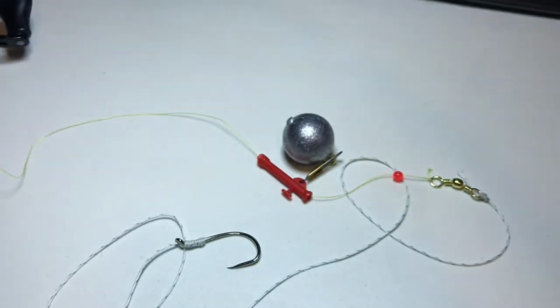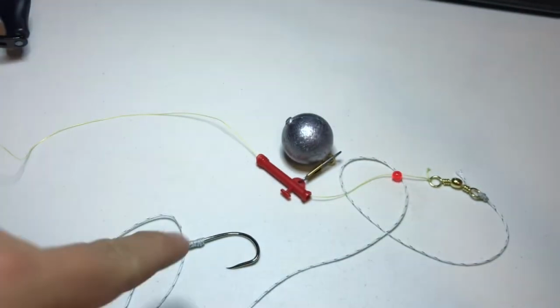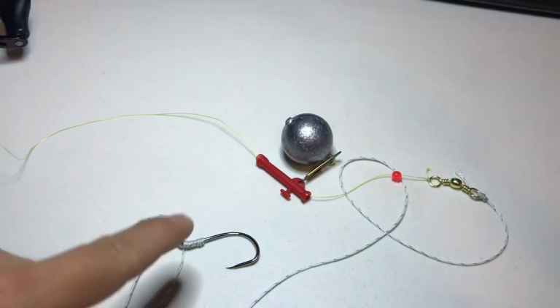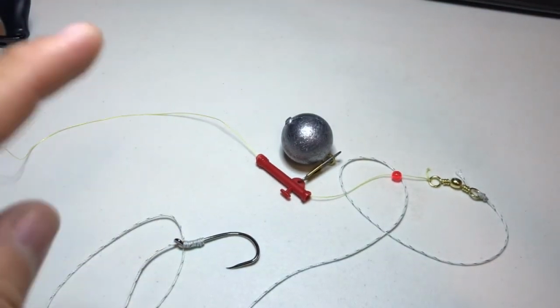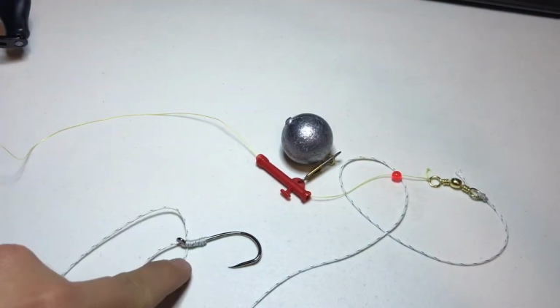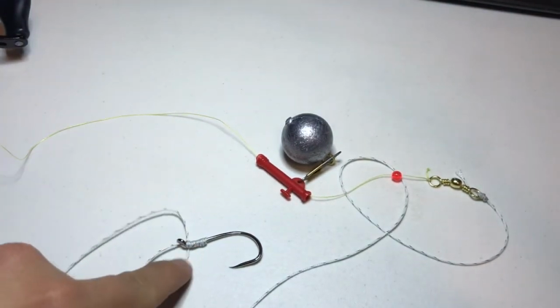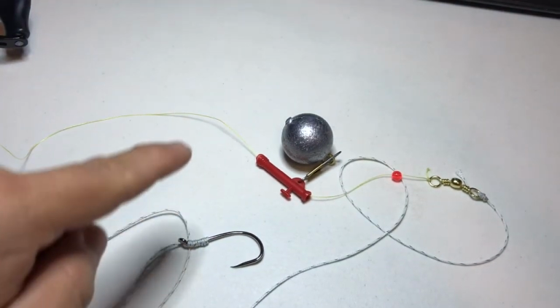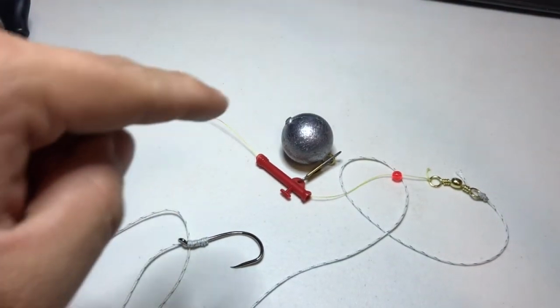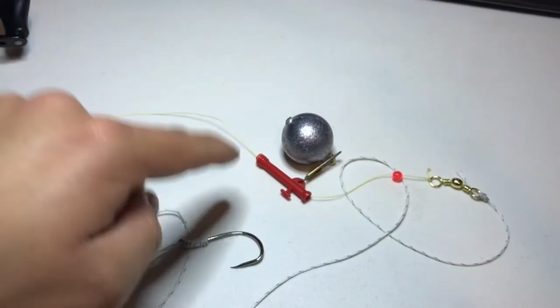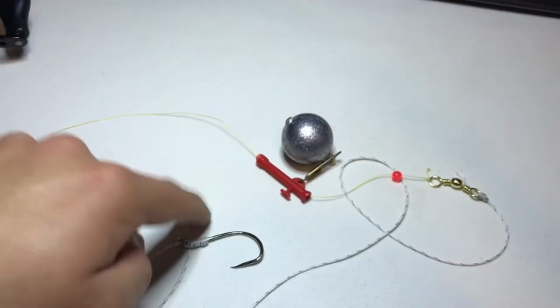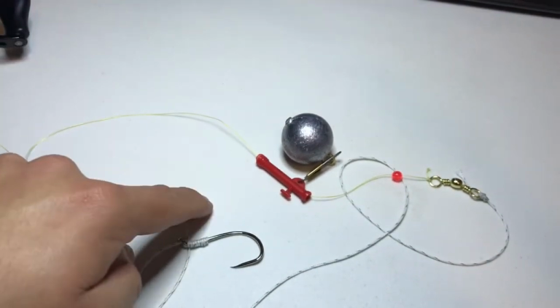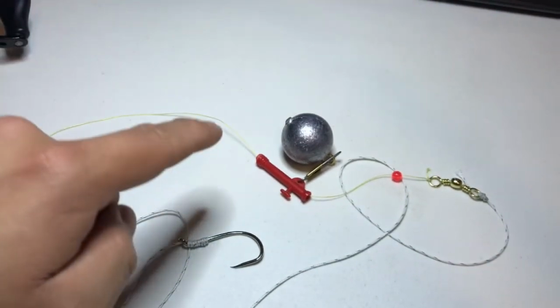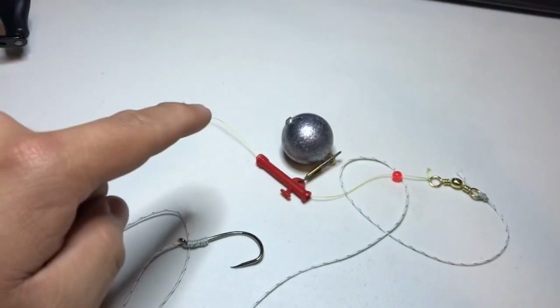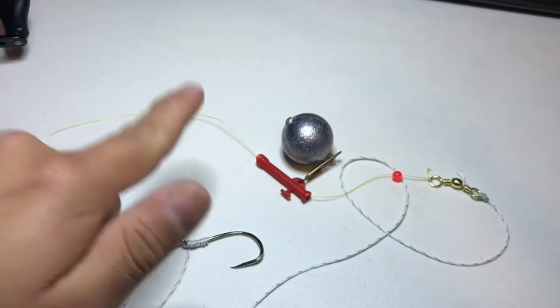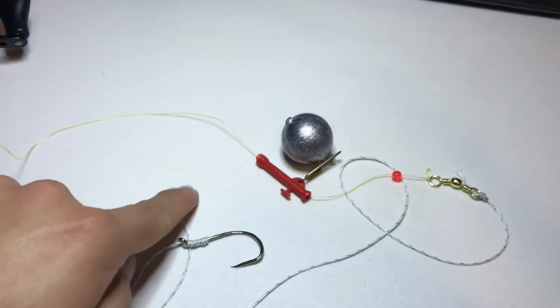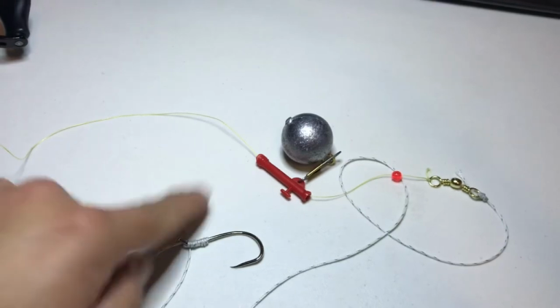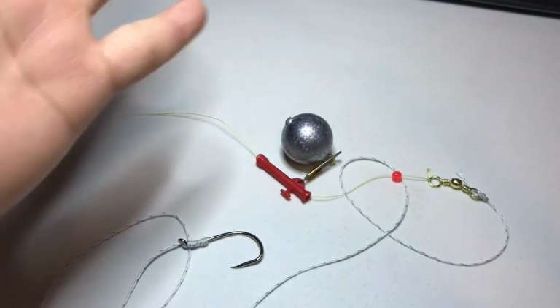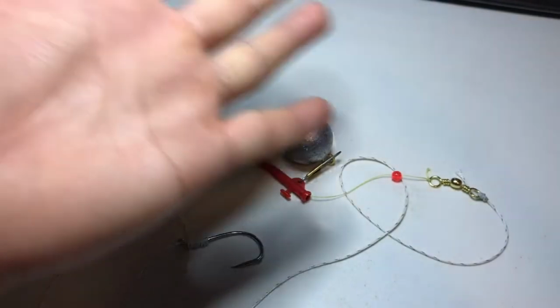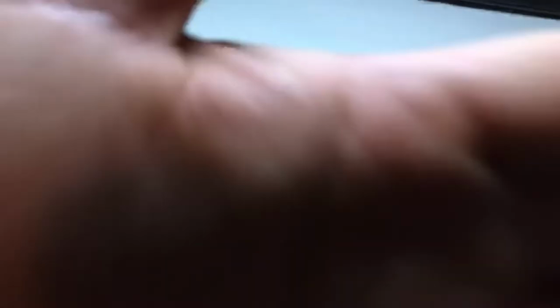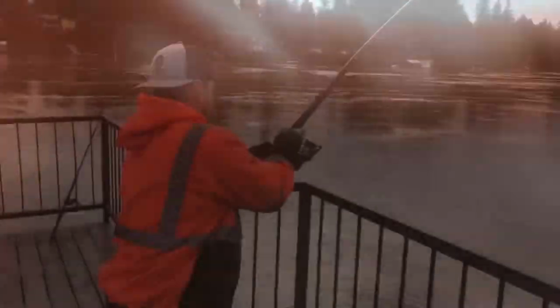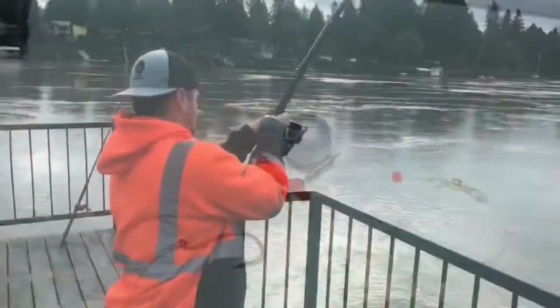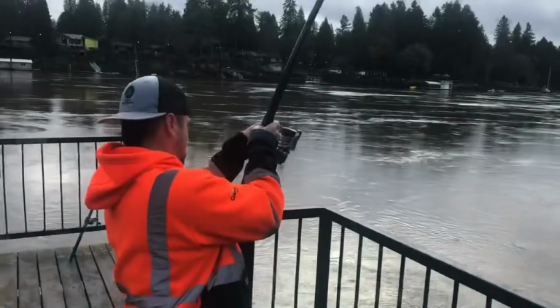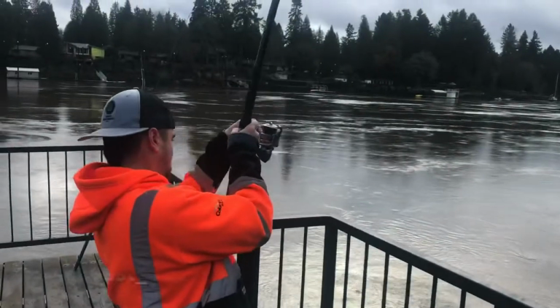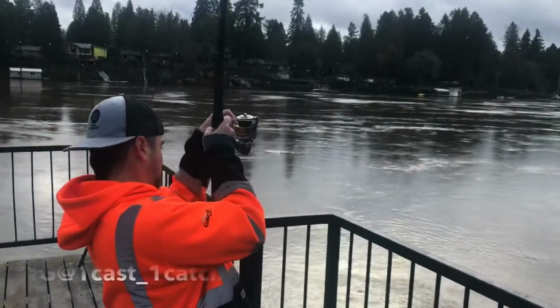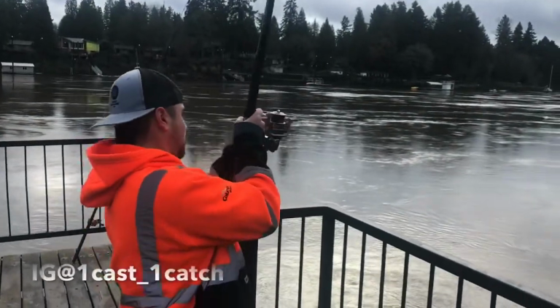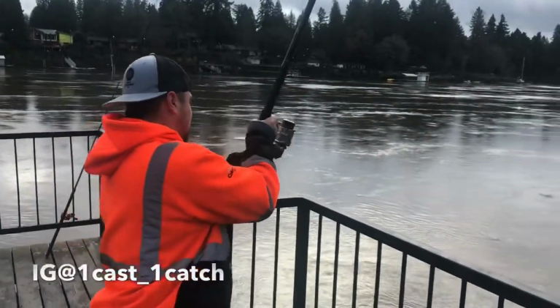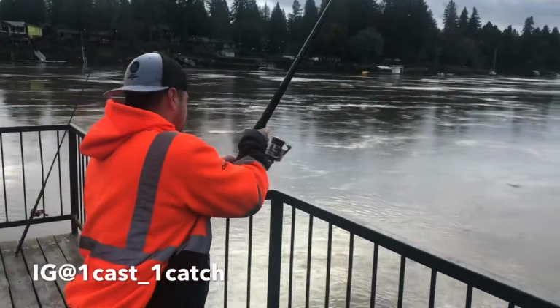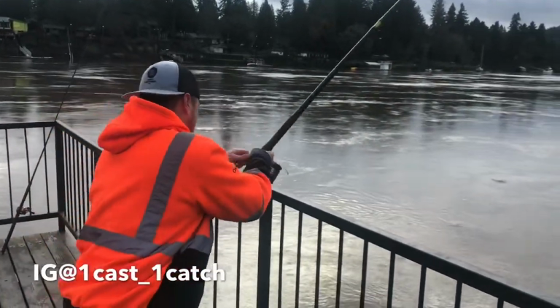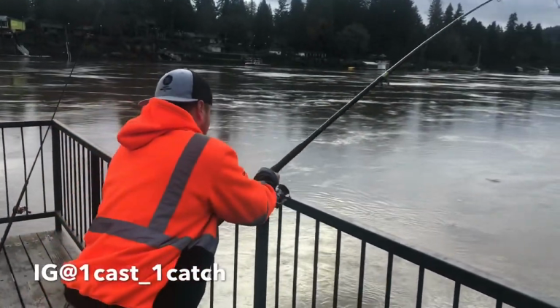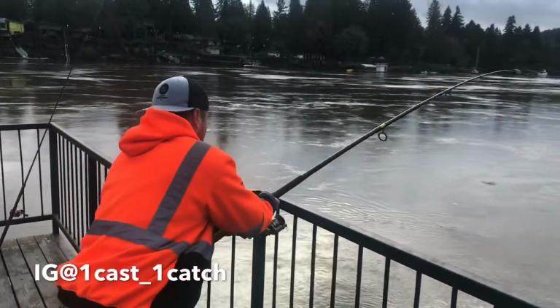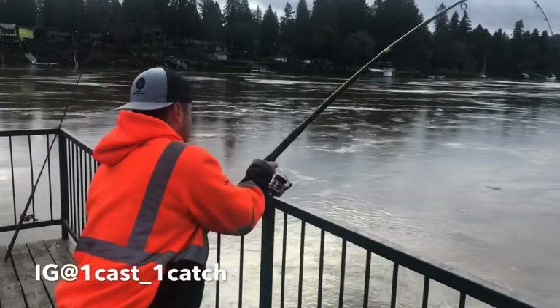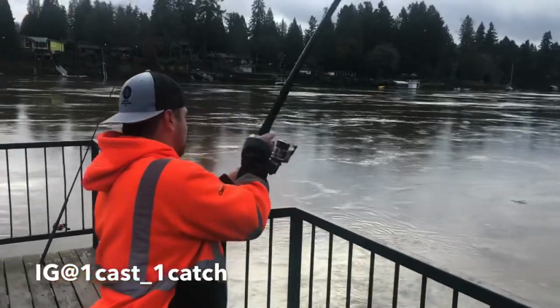Remember: sturgeon — barbless hooks every time. The next clips you're gonna see are this exact same setup on the water. Let's go — one cast, just got one on the same sturgeon setup I just showed you.